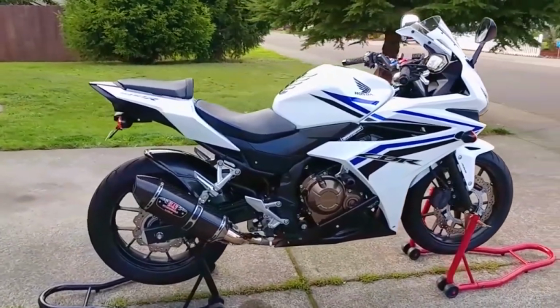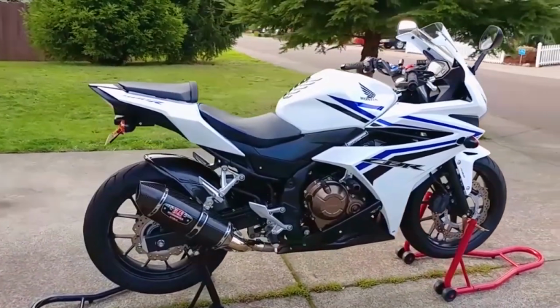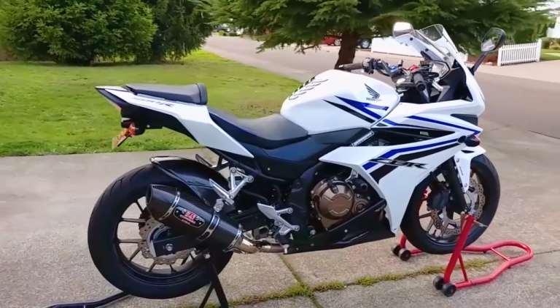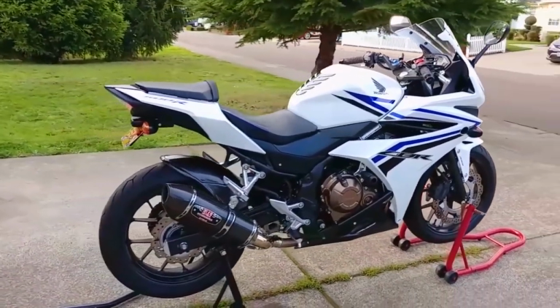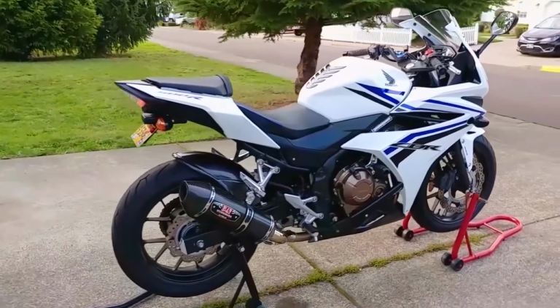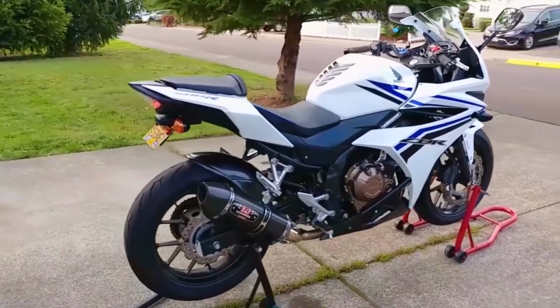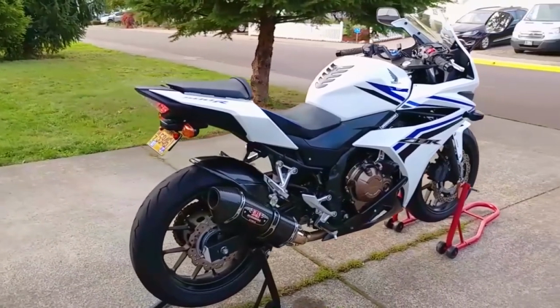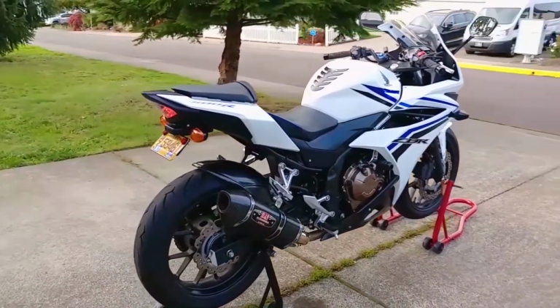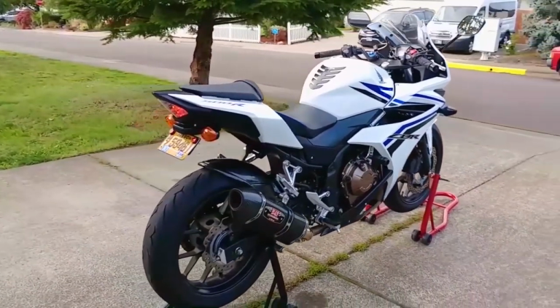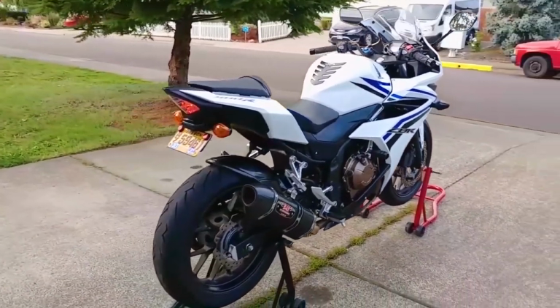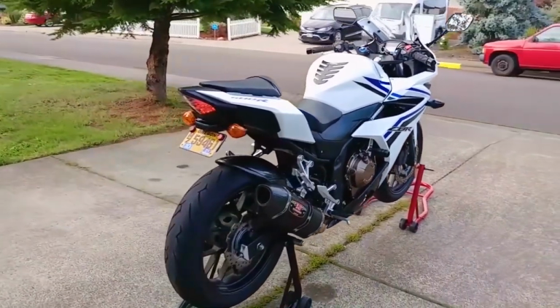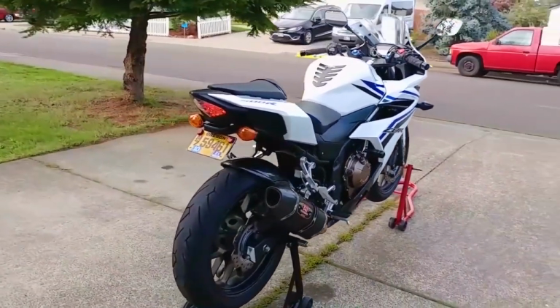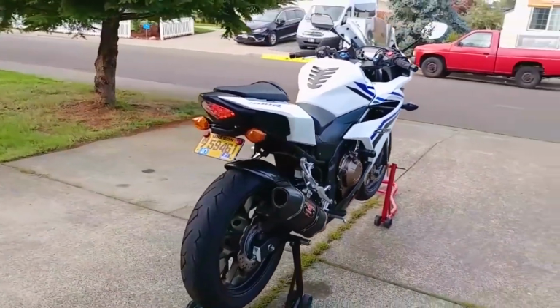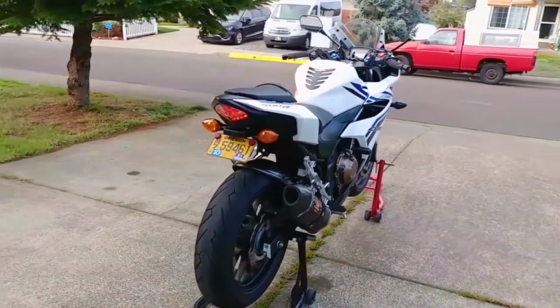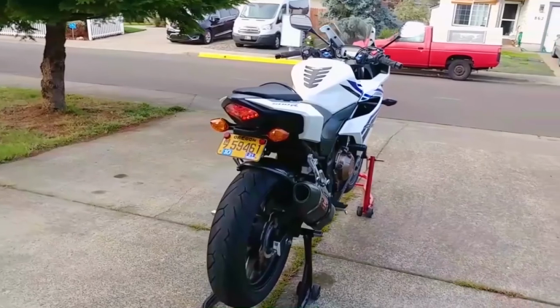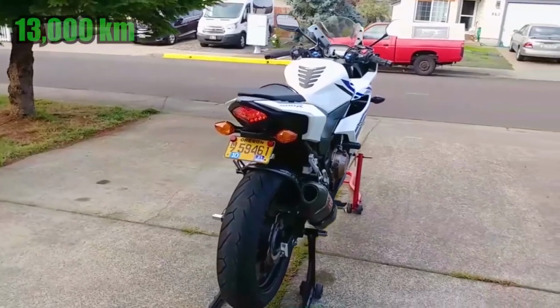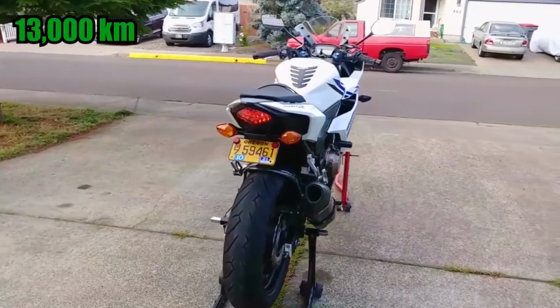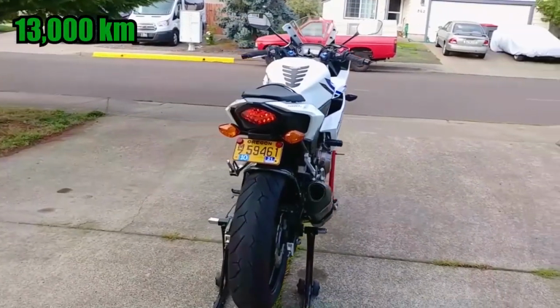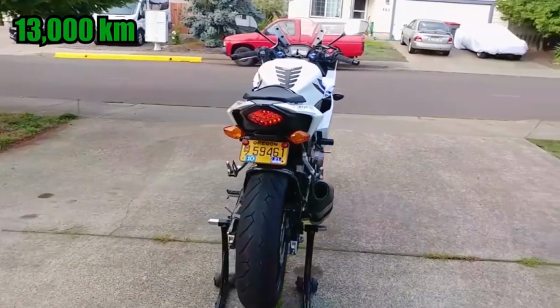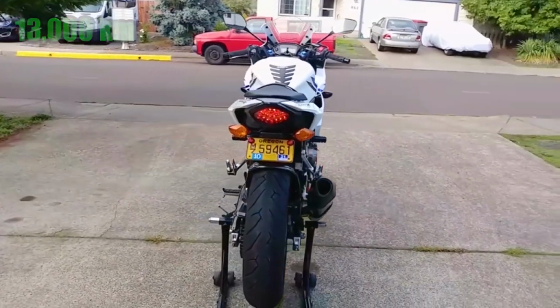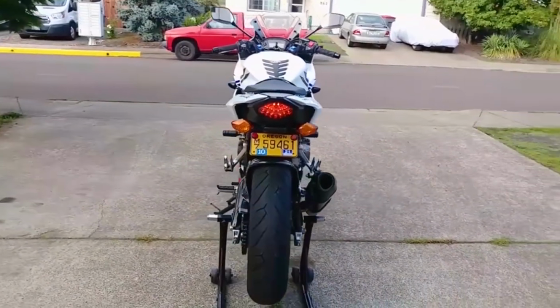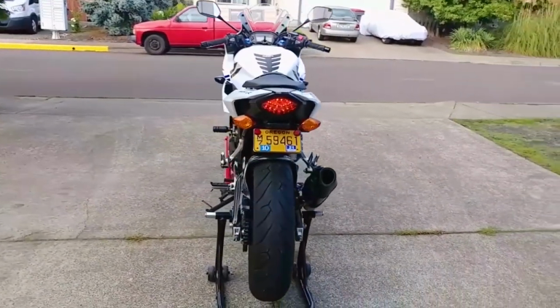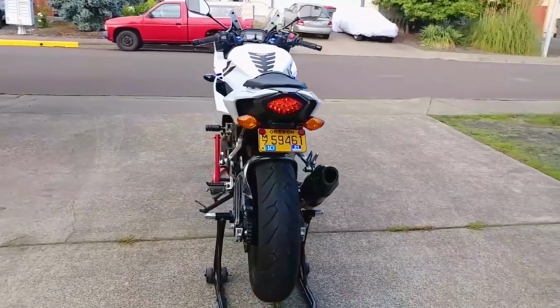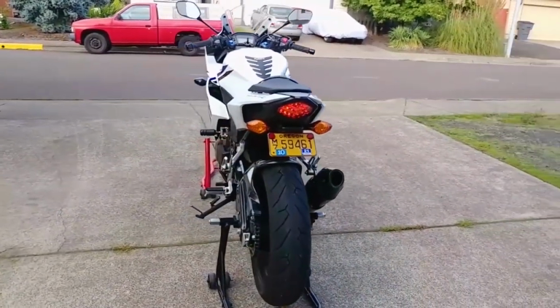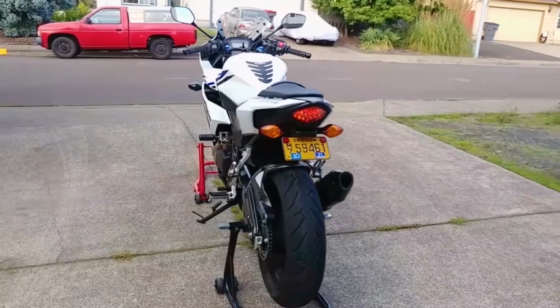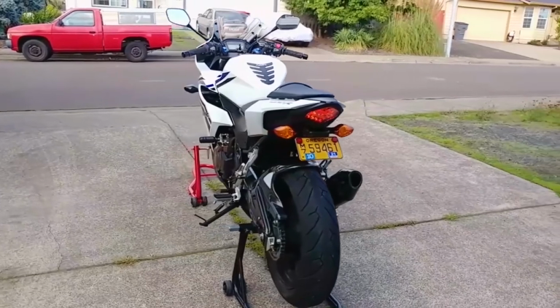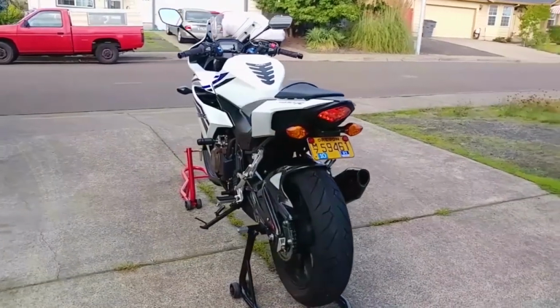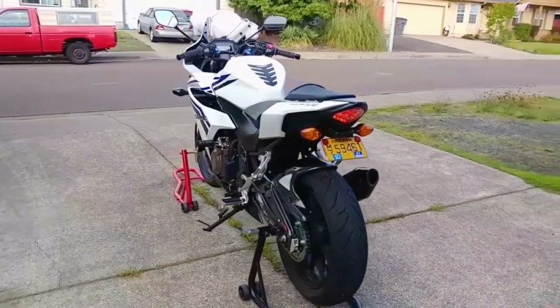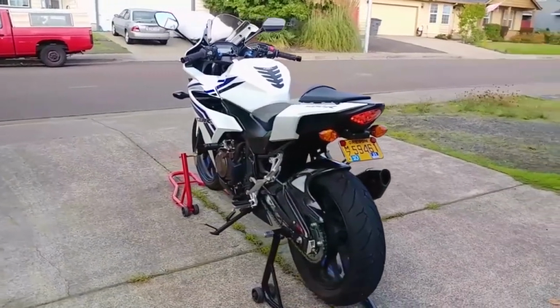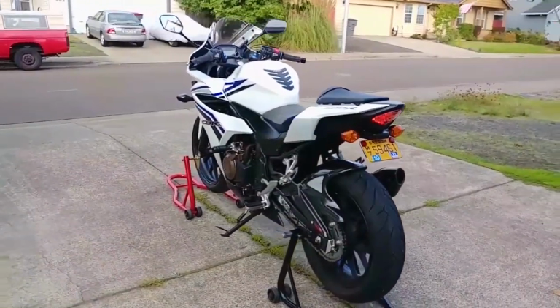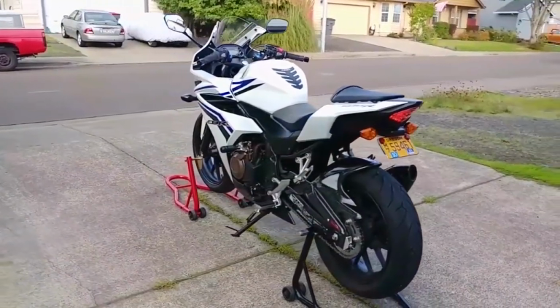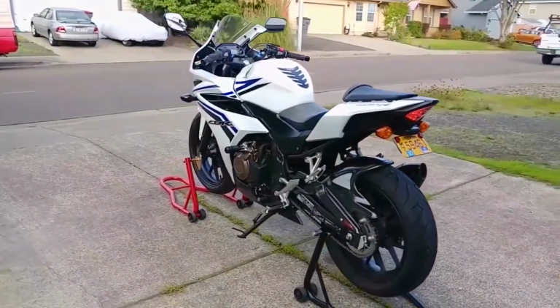I don't have a way to show you how to remove the fairings on anything but the 500R. Honda recommends doing this every 3 years or 8,000 miles, whichever comes first. Going too long without changing the coolant can lead to corrosion and pitting inside of the engine block, so it's important to stick to the schedule.